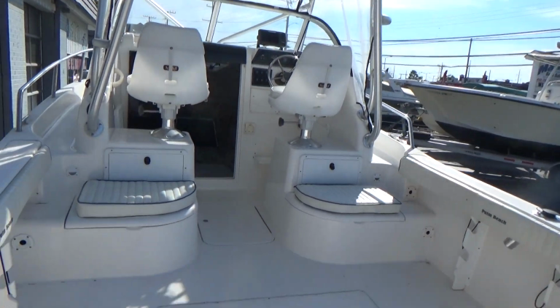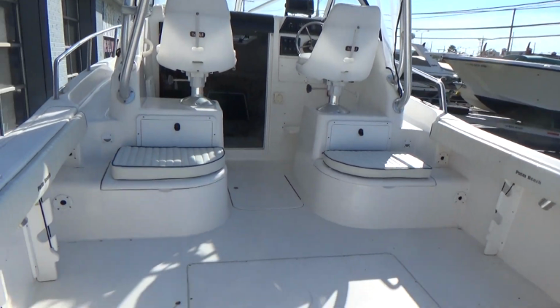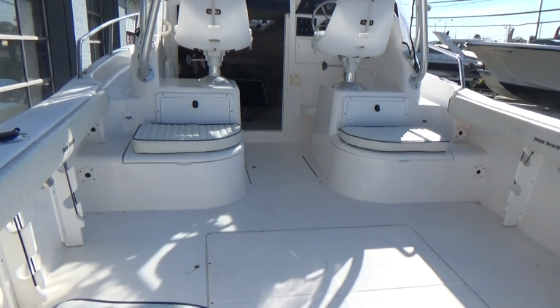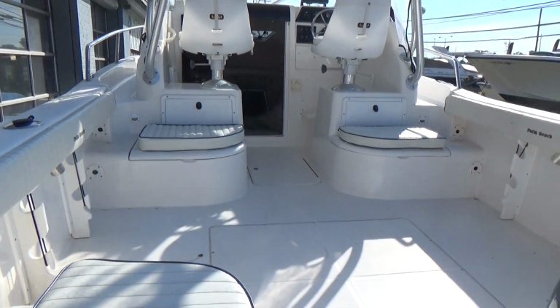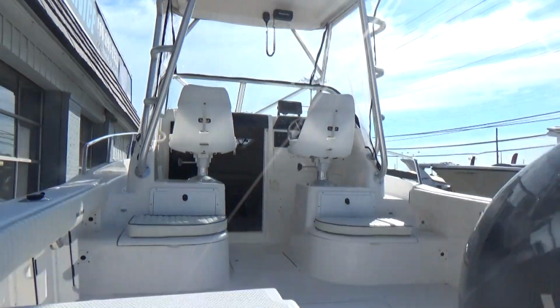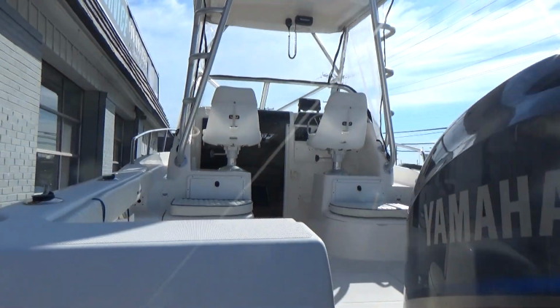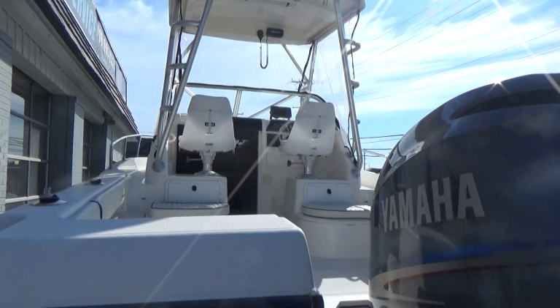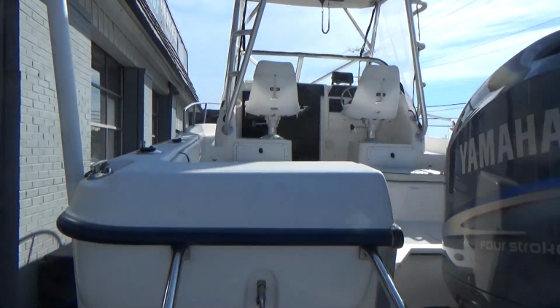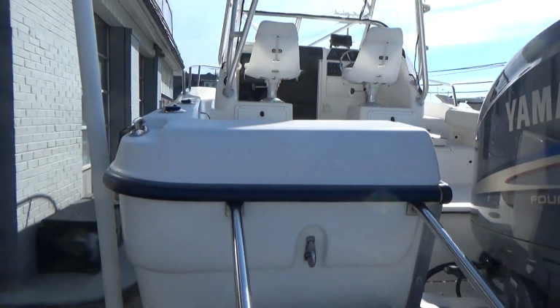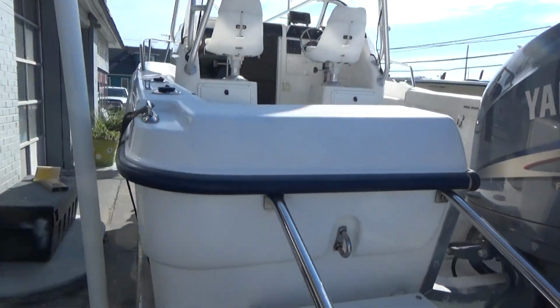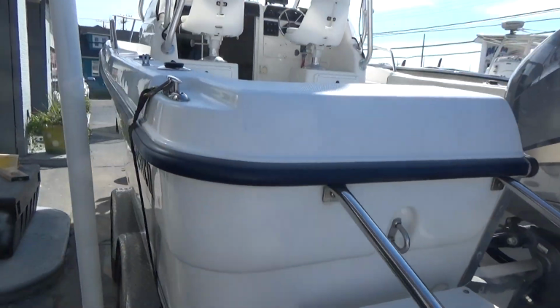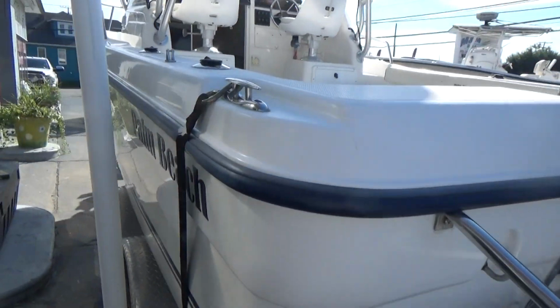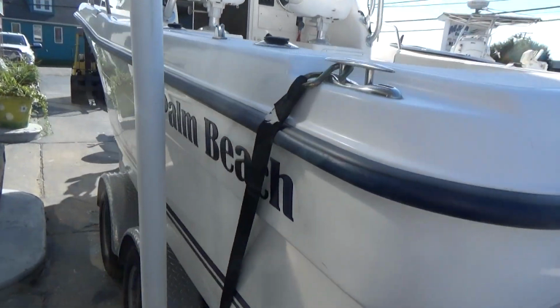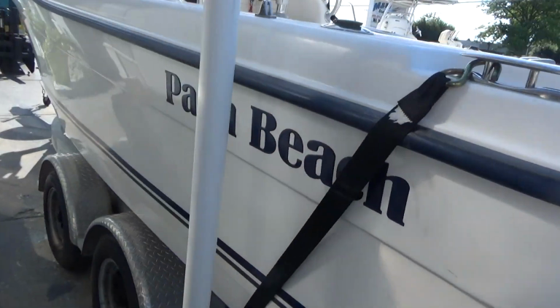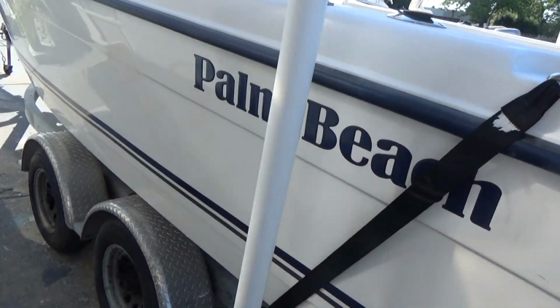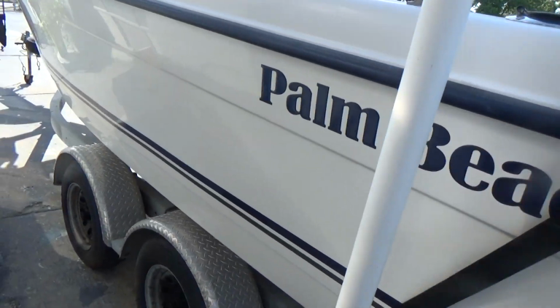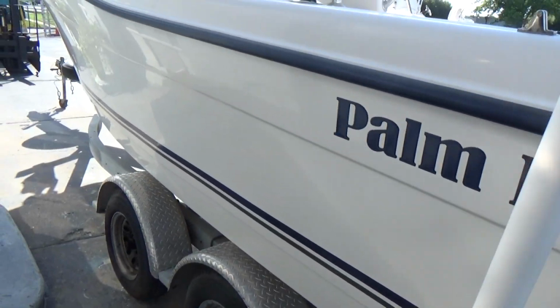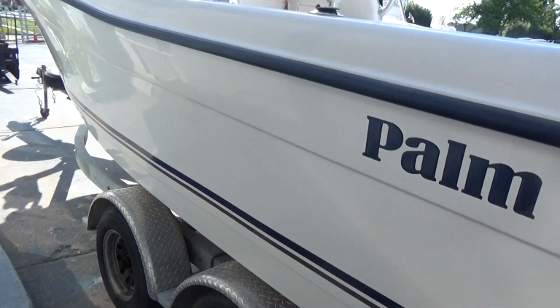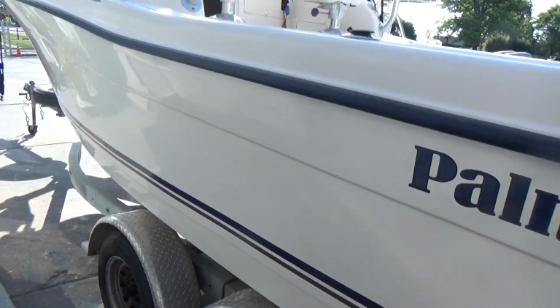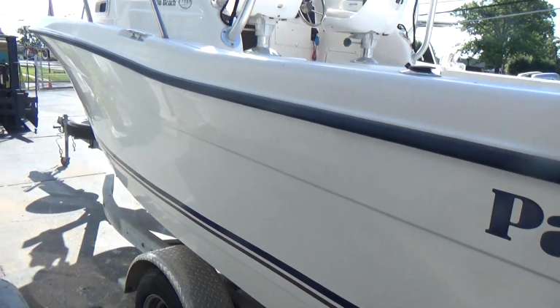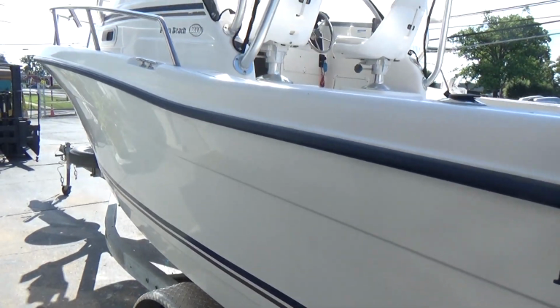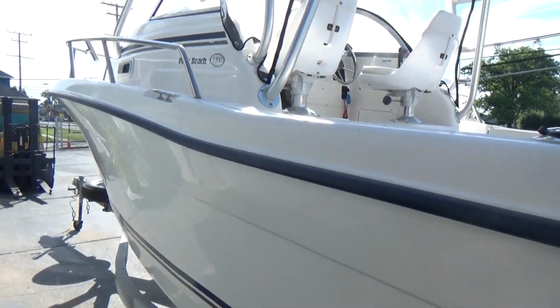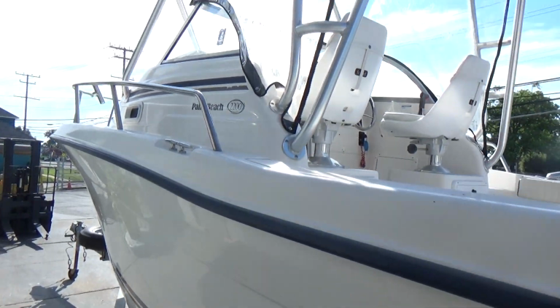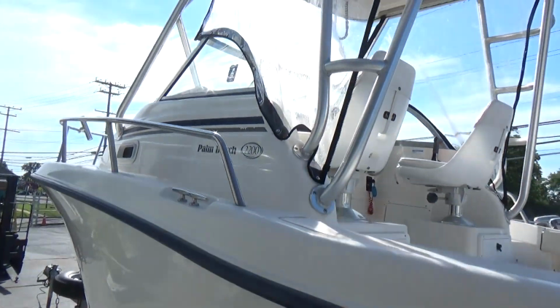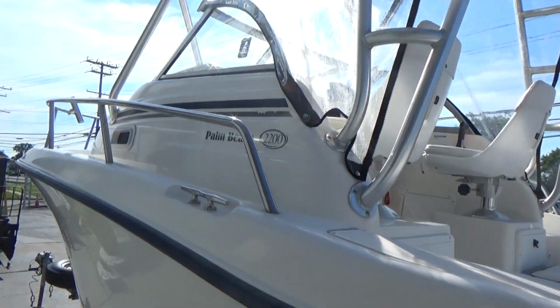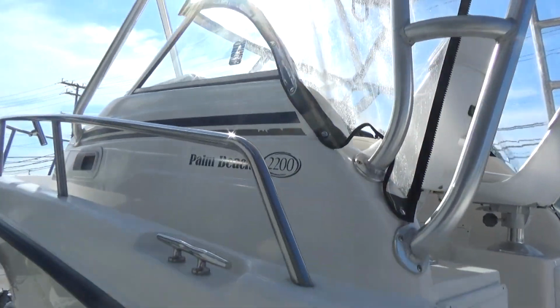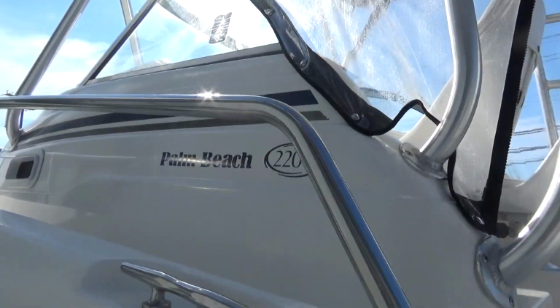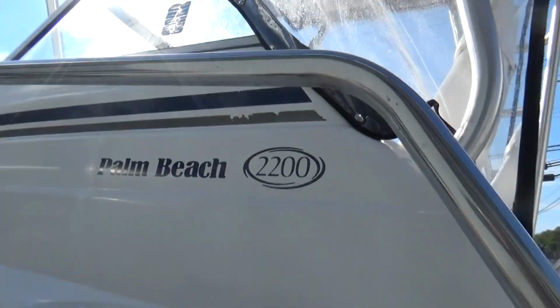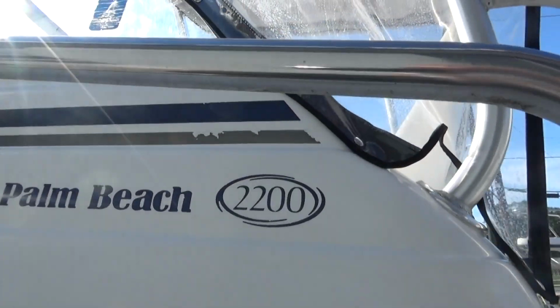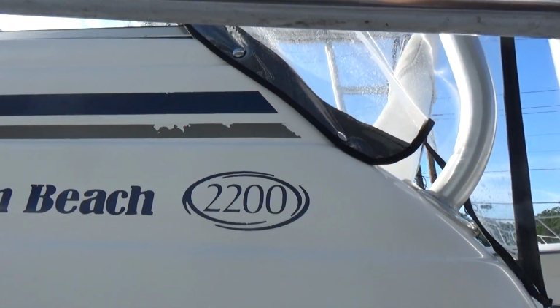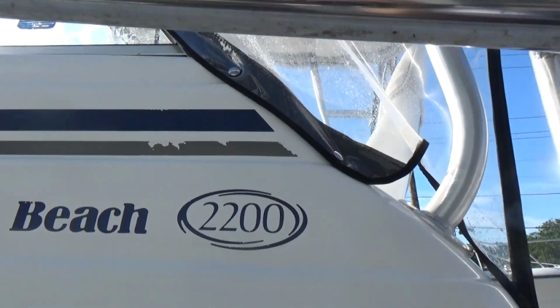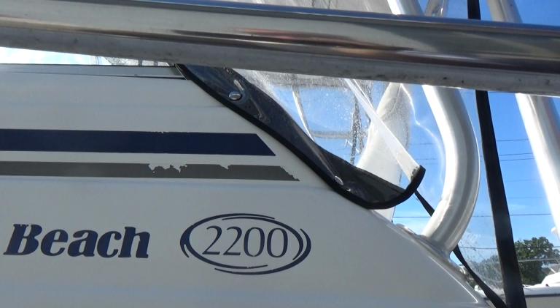Coming up on the port side, there are no scratches or dings or anything on this boat — just a little bit of tapewear right there.